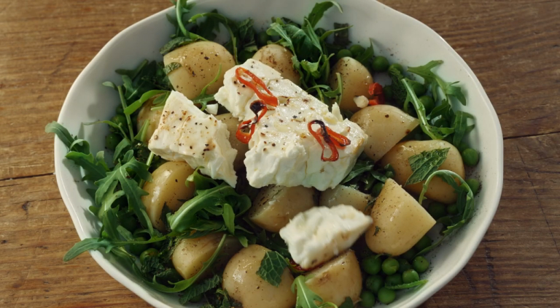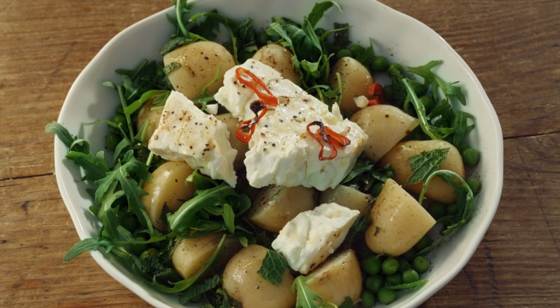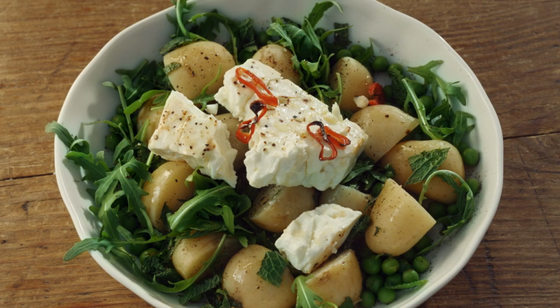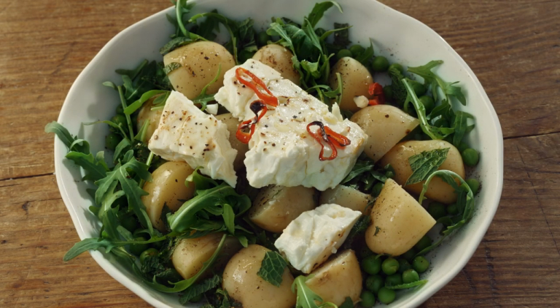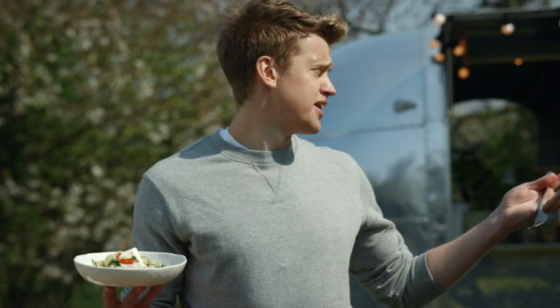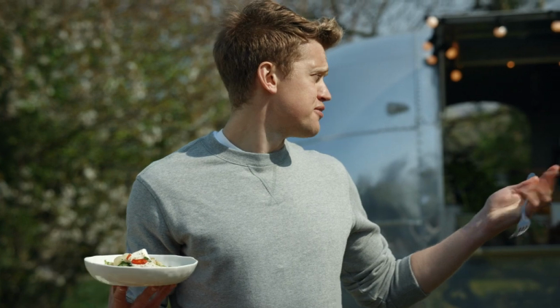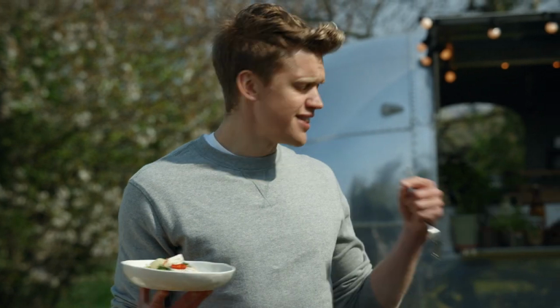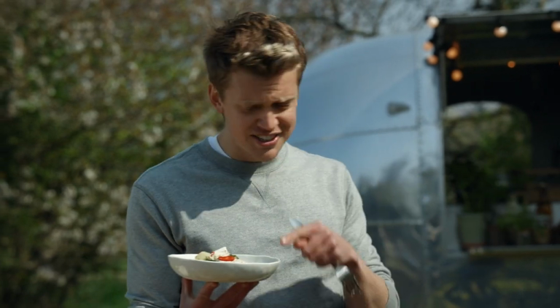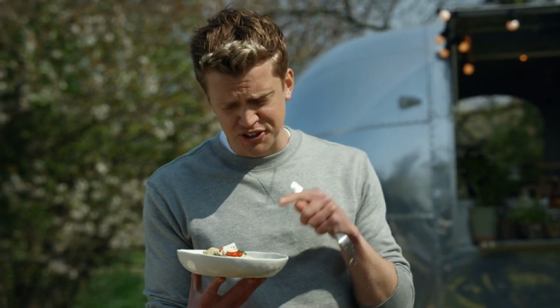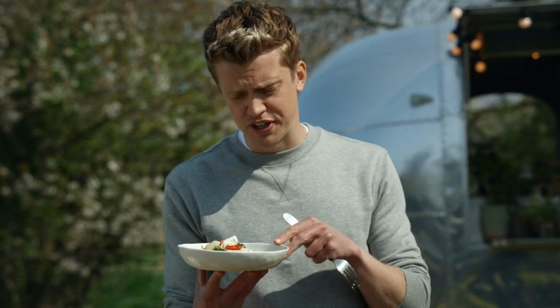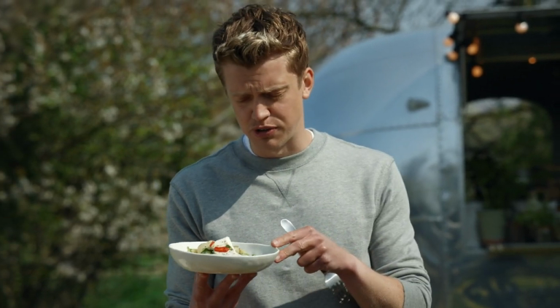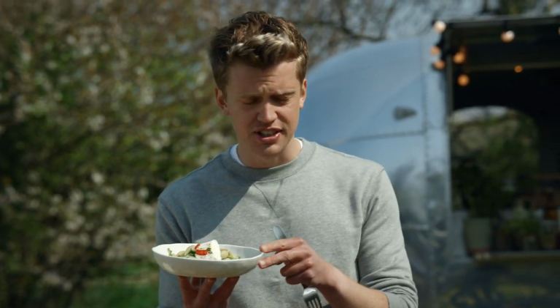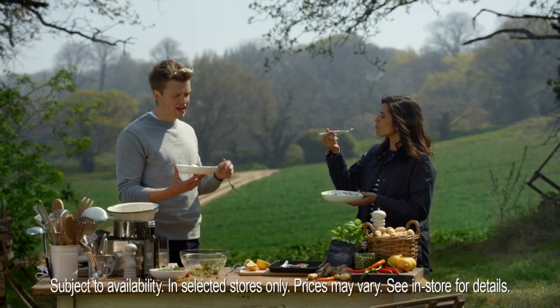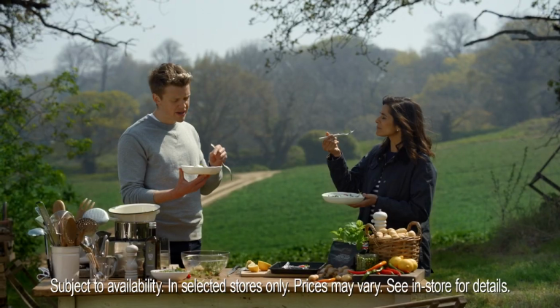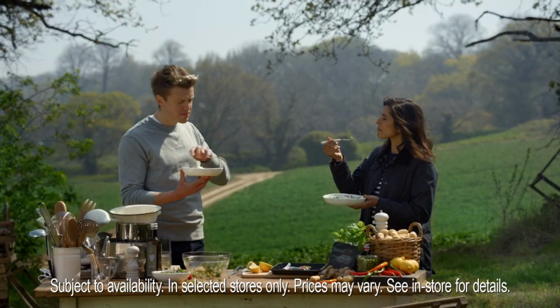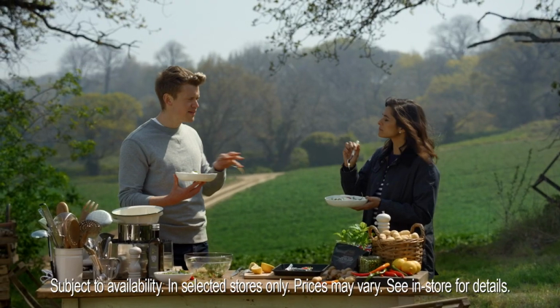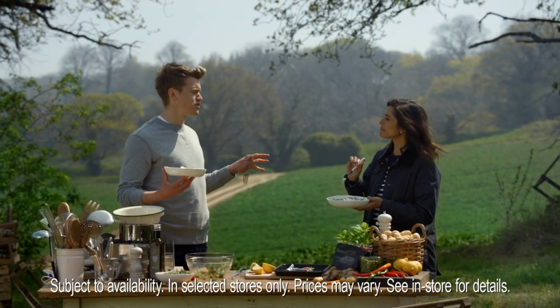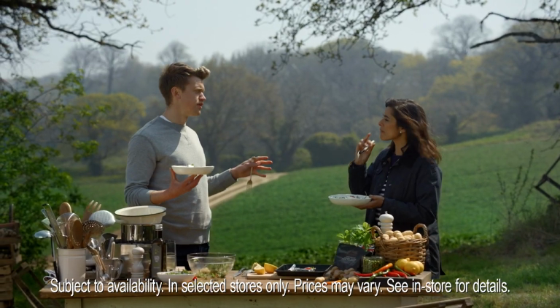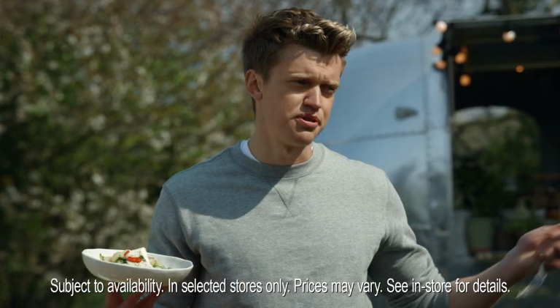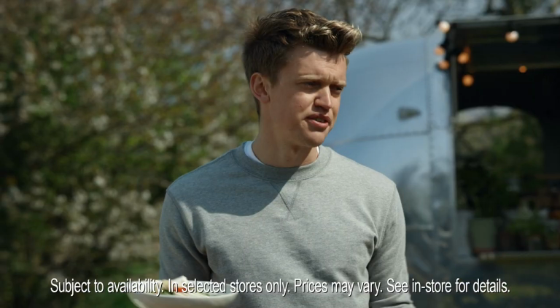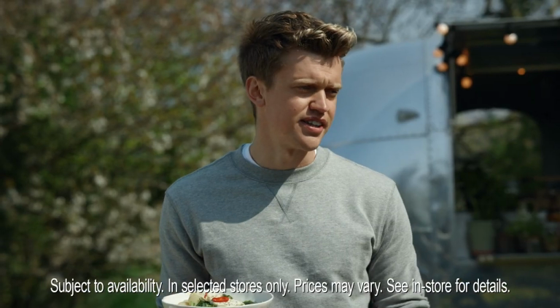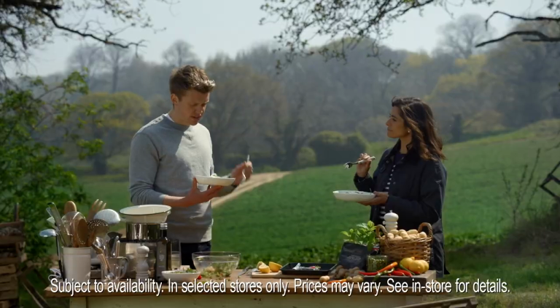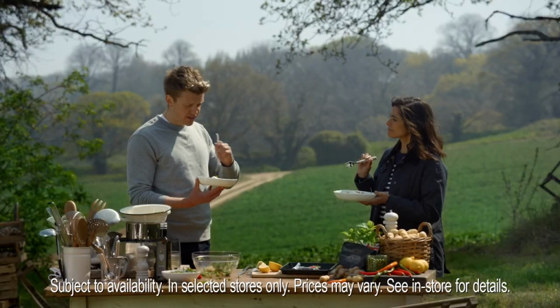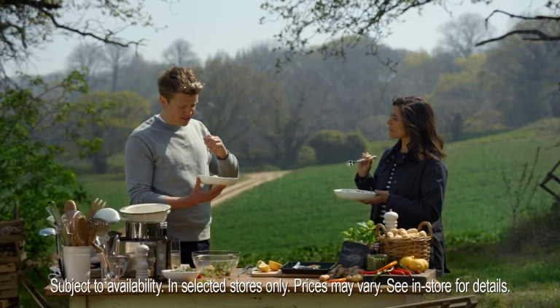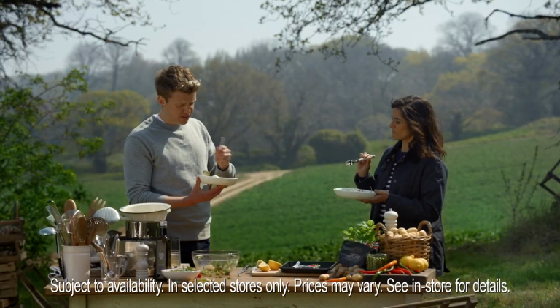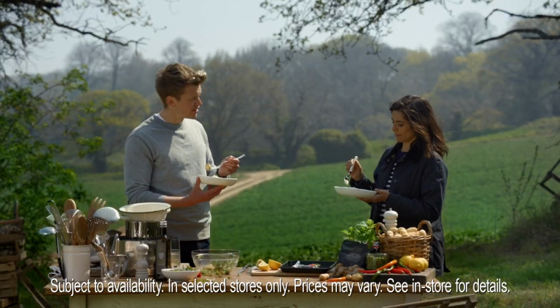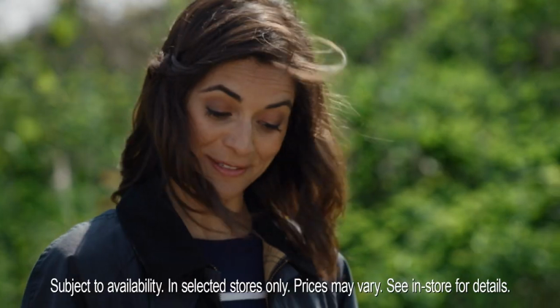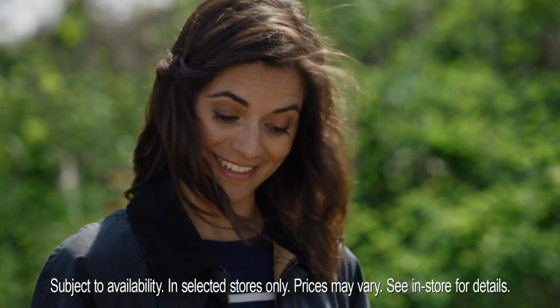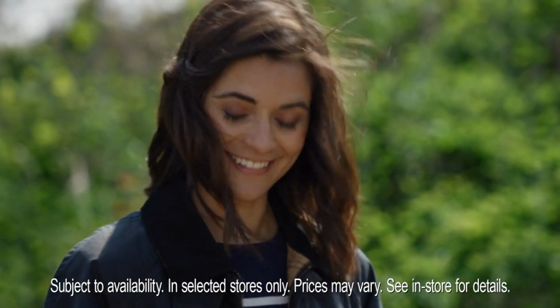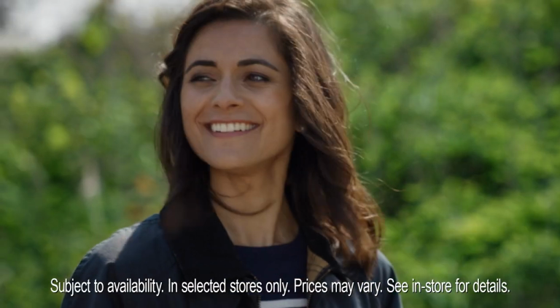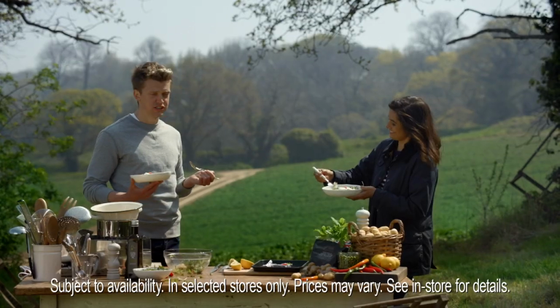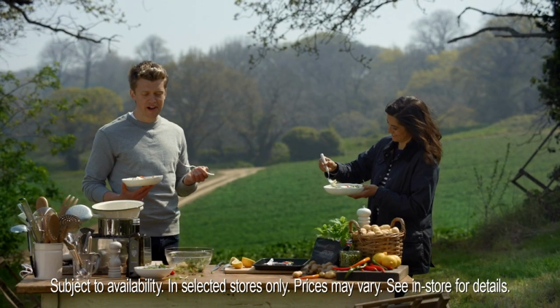There we are. Well, this is the life. And these are not just Jersey Royals — these are my M&S minty Jersey Royals with baked feta. And it really is delicious, isn't it? Boasting again. Boasting again.